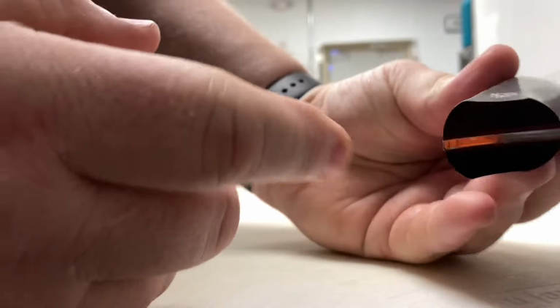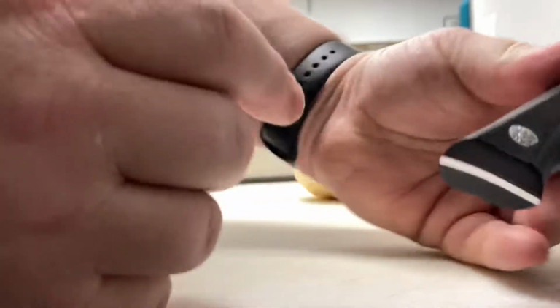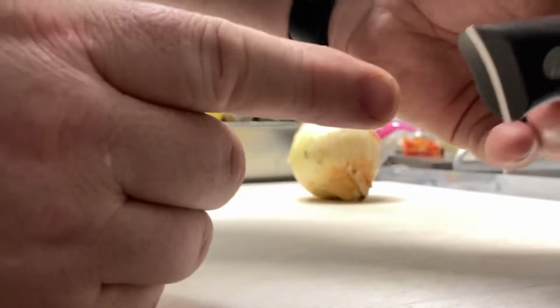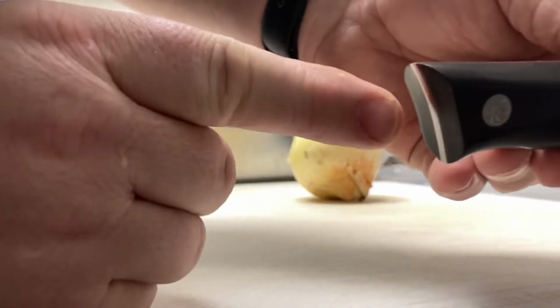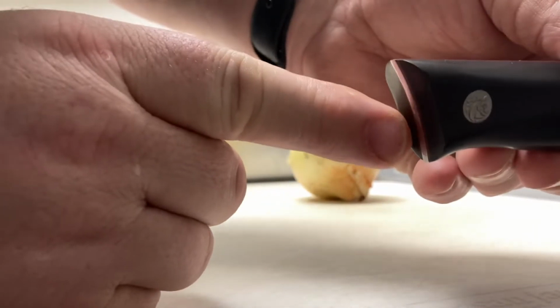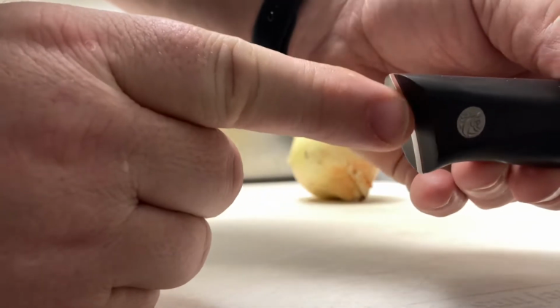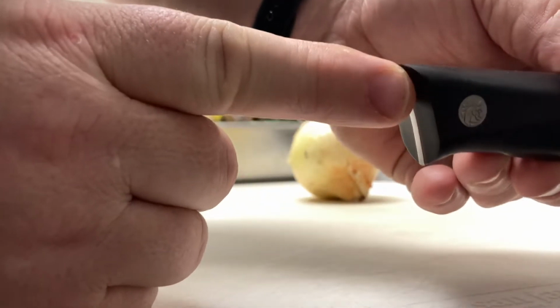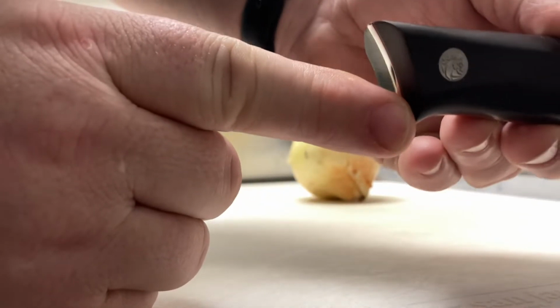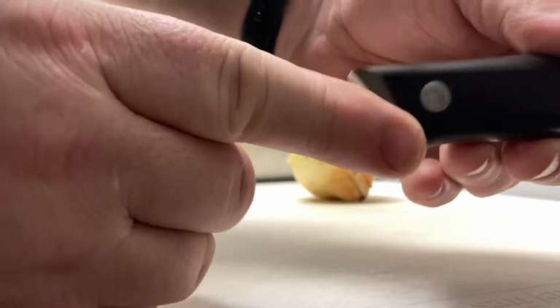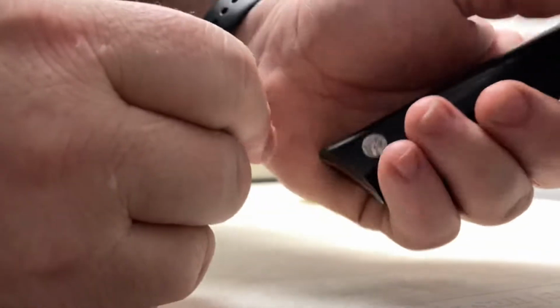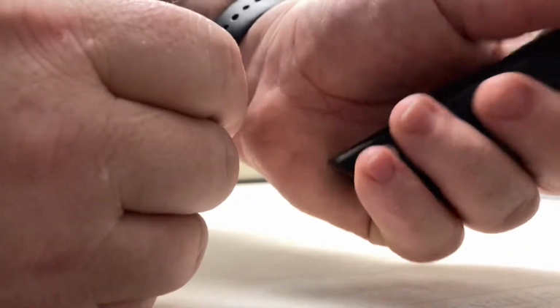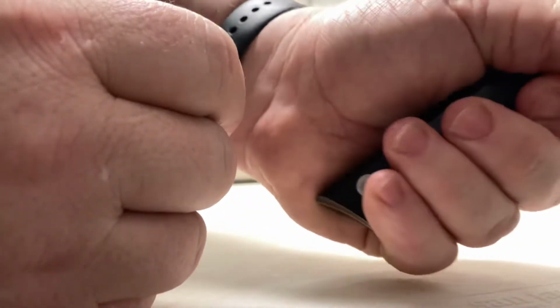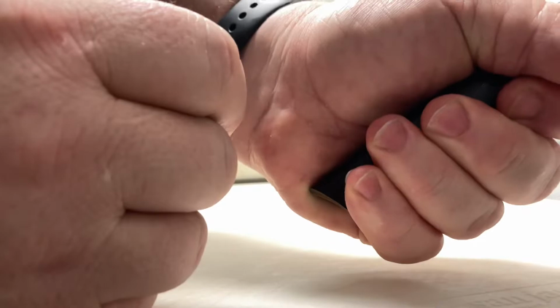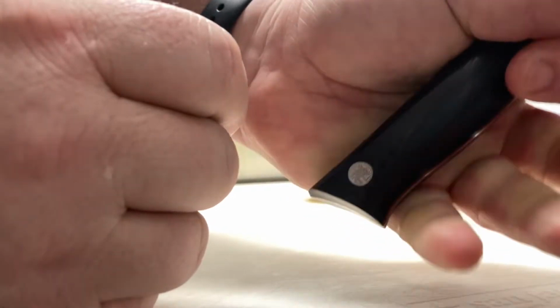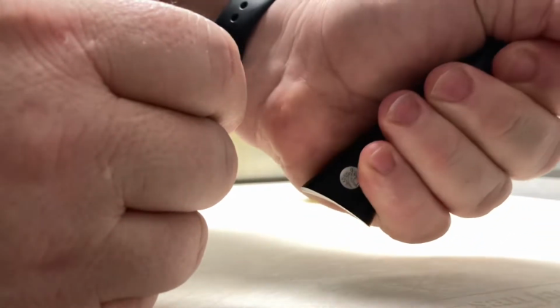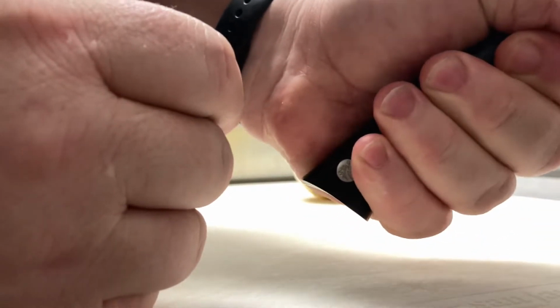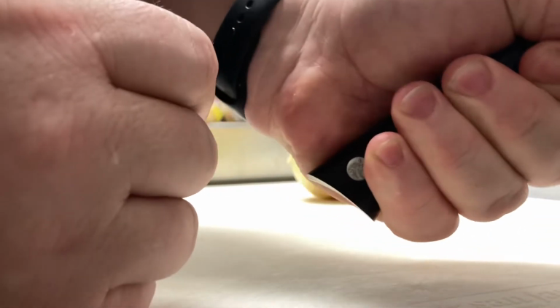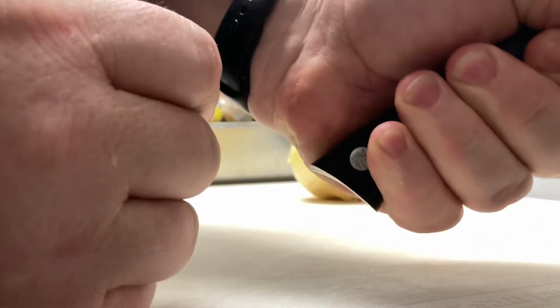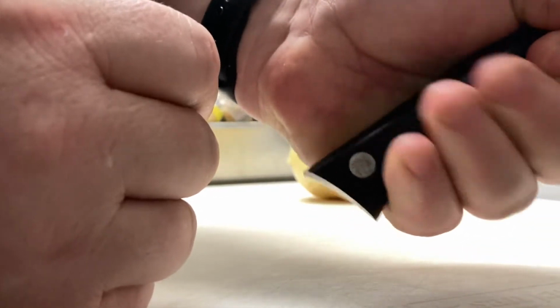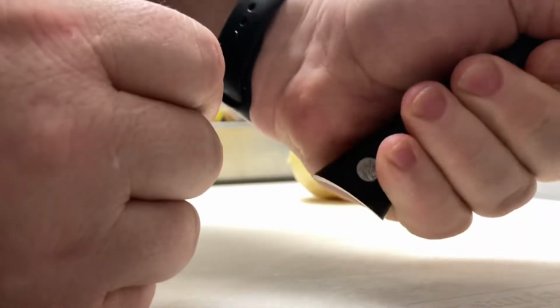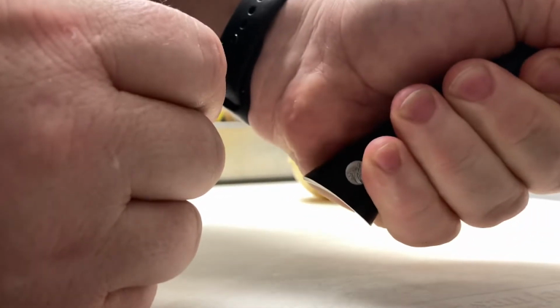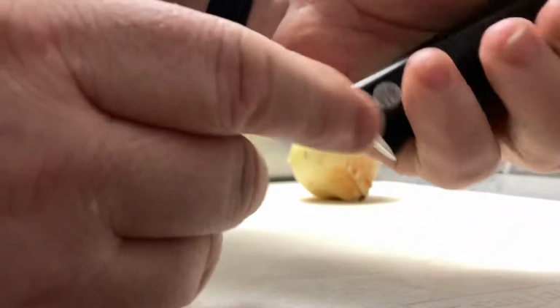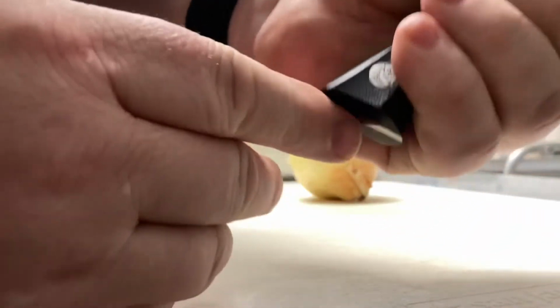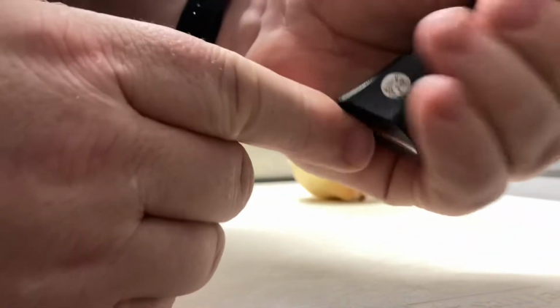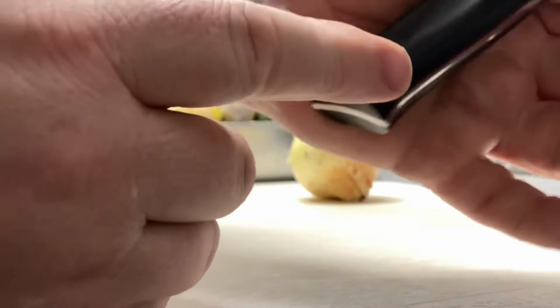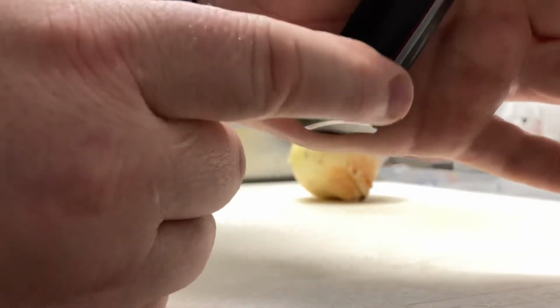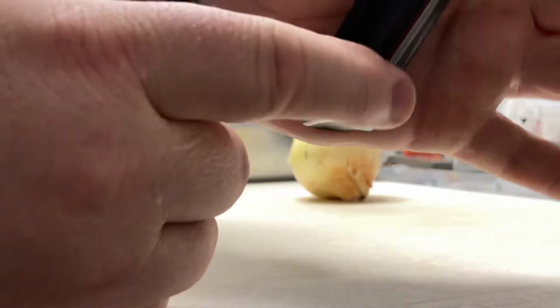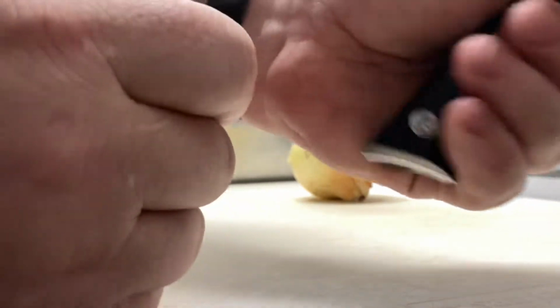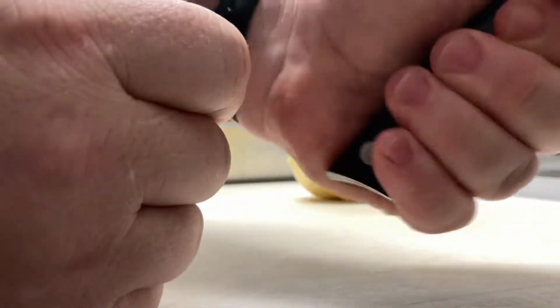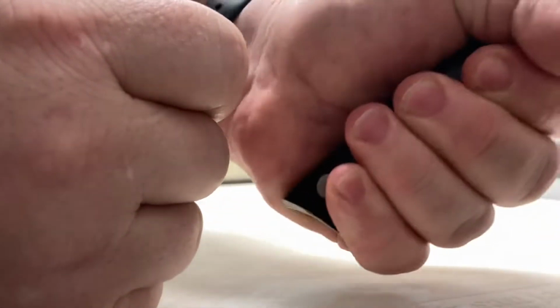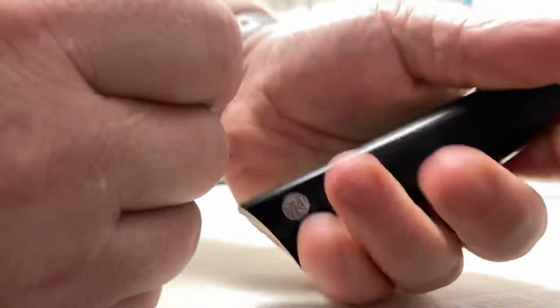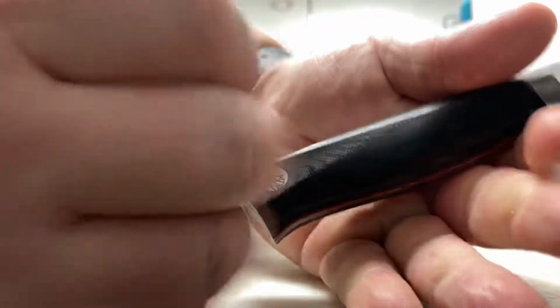The bottom of the handle is kind of concaved, so when you get your meaty hand around it, it just kind of, in this part, hugs onto your hand like this.